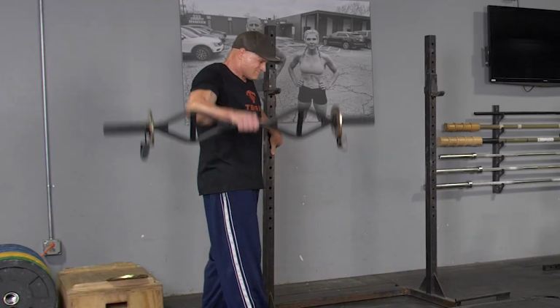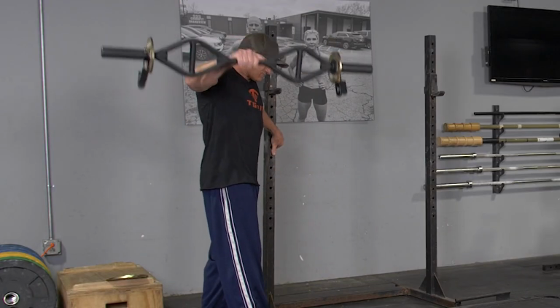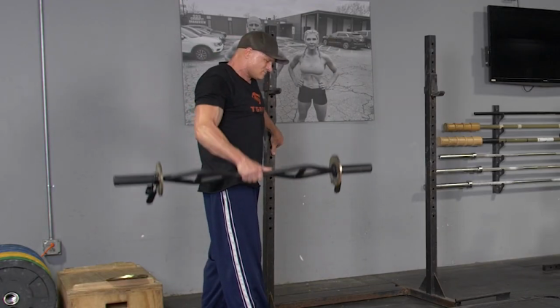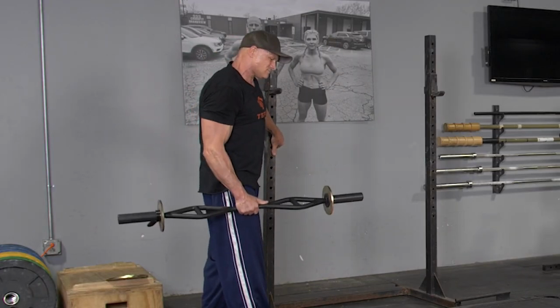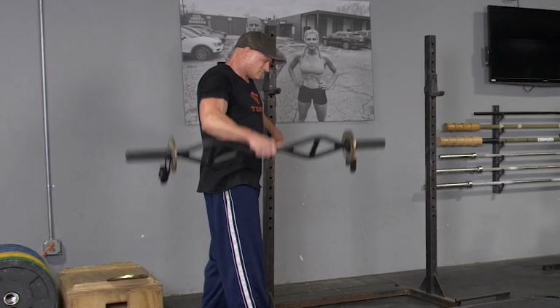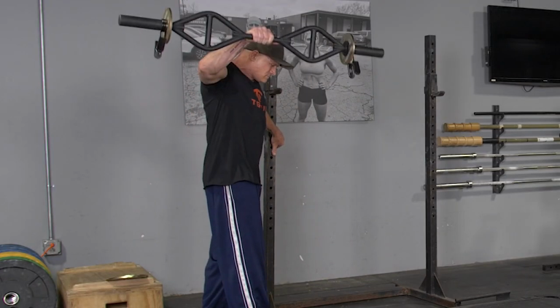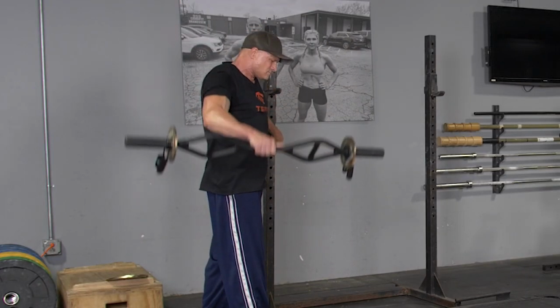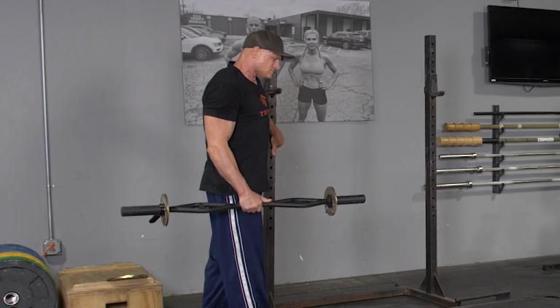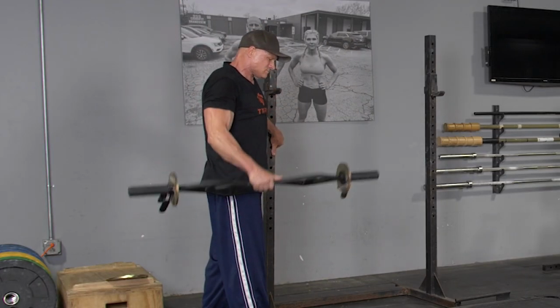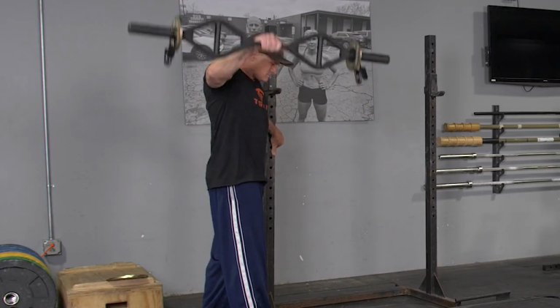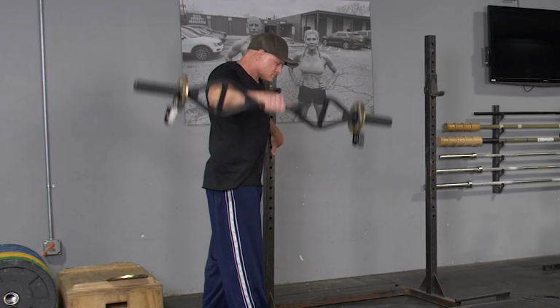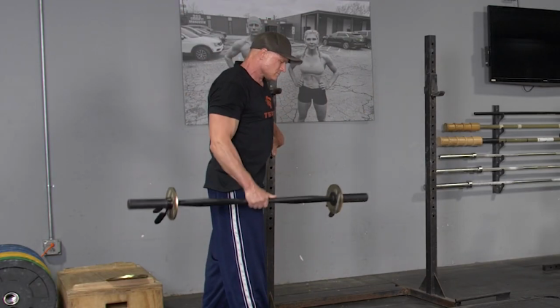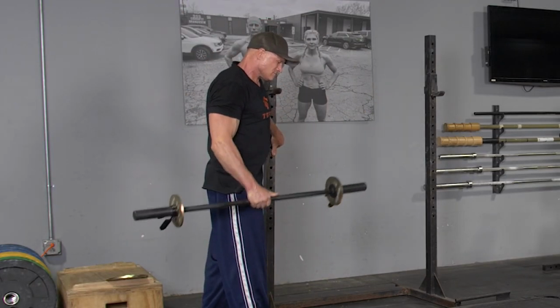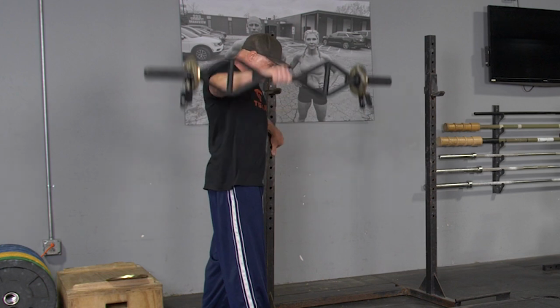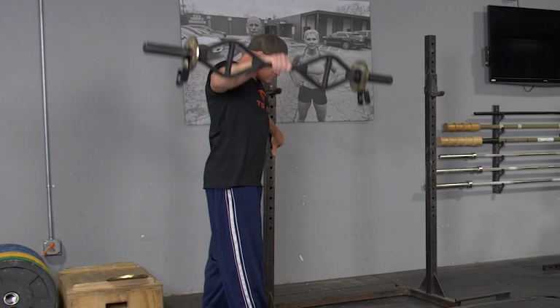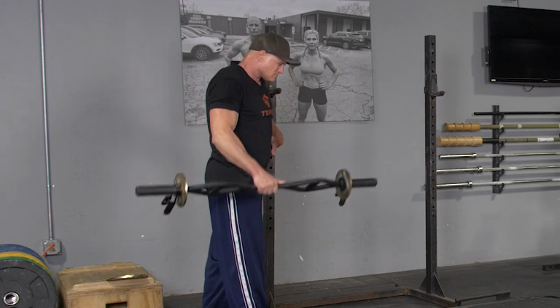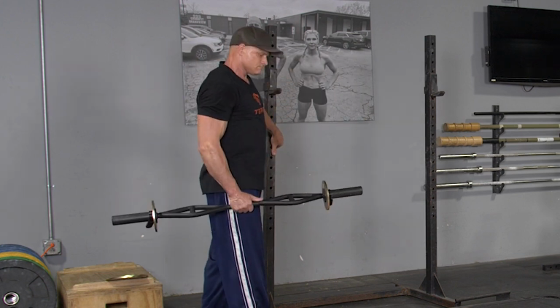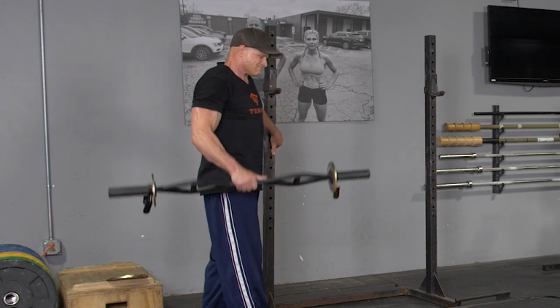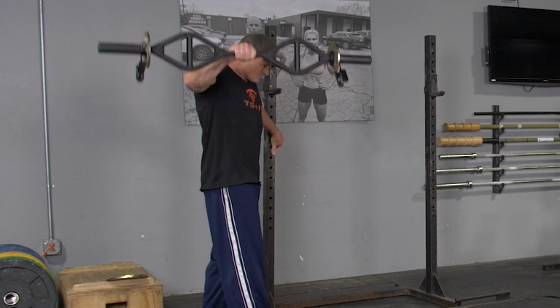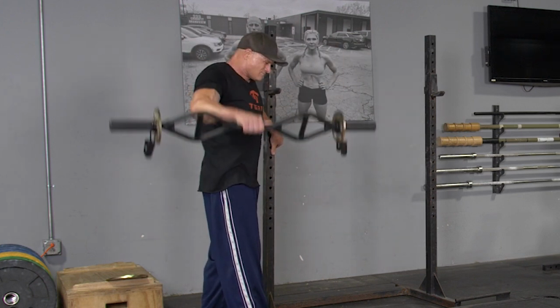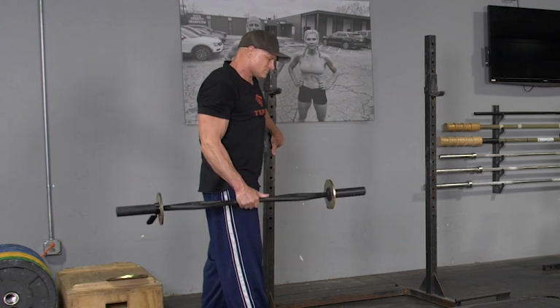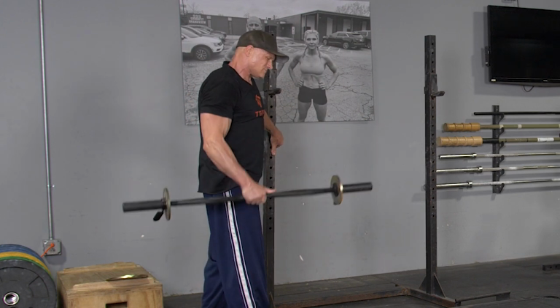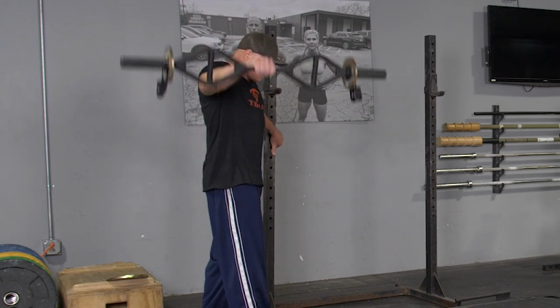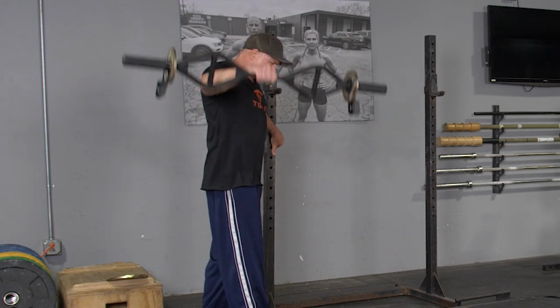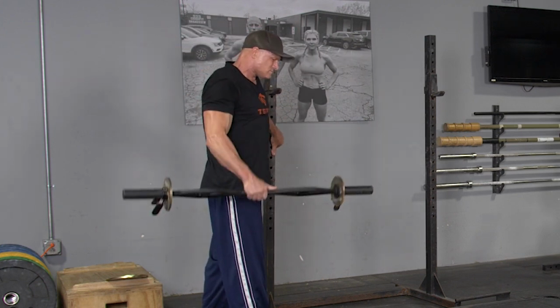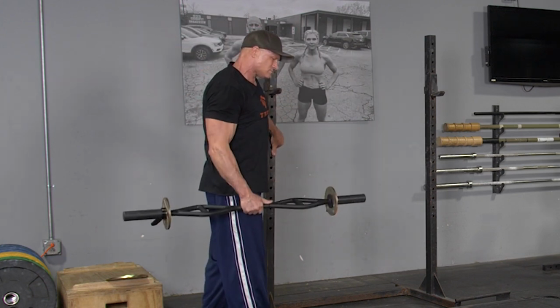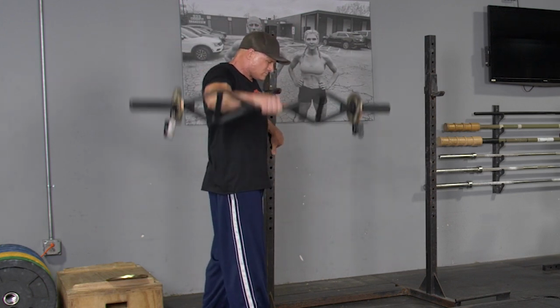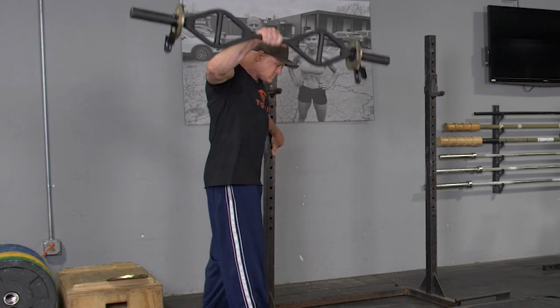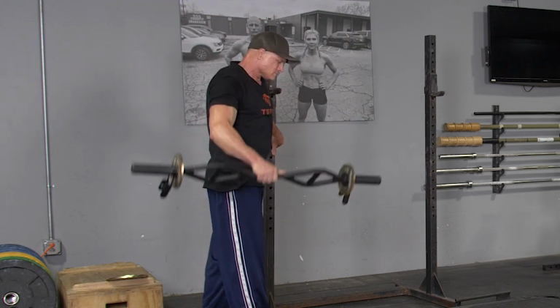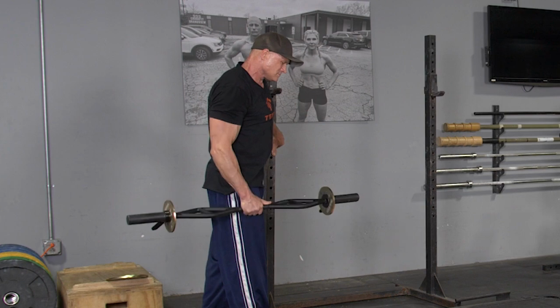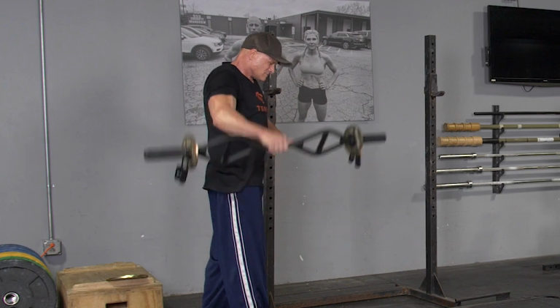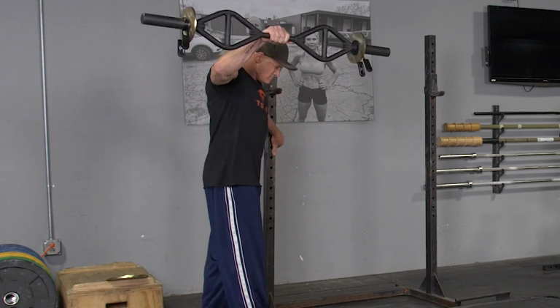To begin the movement, keep your elbows slightly bent. Raise your arm out until it's parallel with the floor. Squeeze for a moment and lower back down to the starting position. Repeat the exercise.